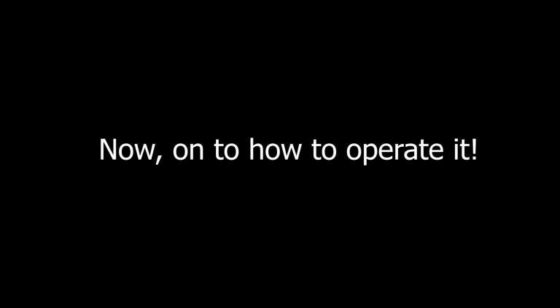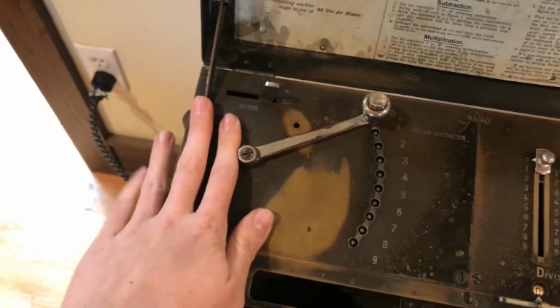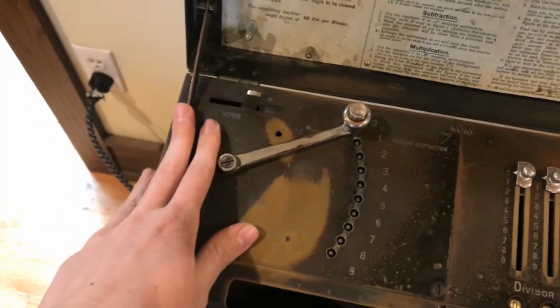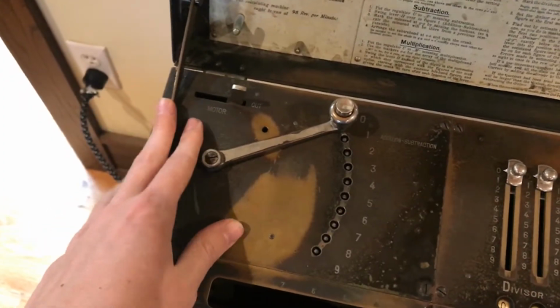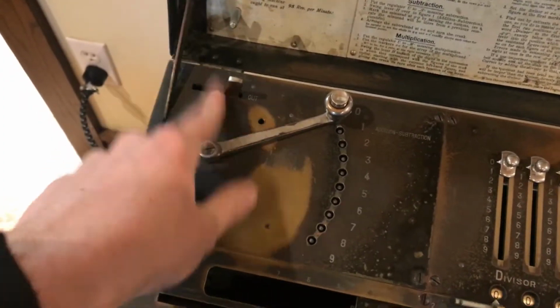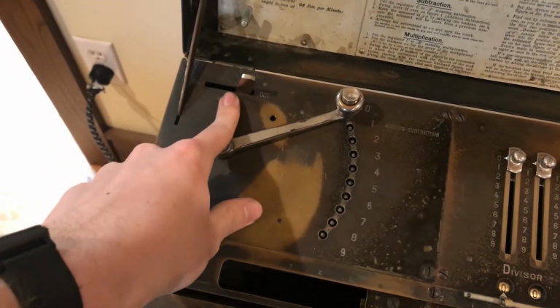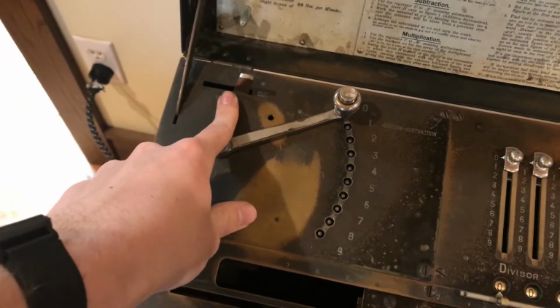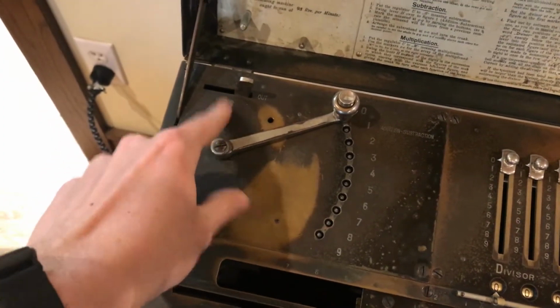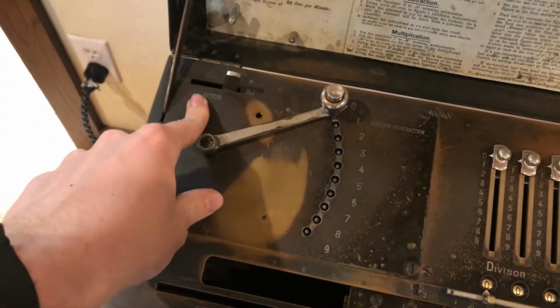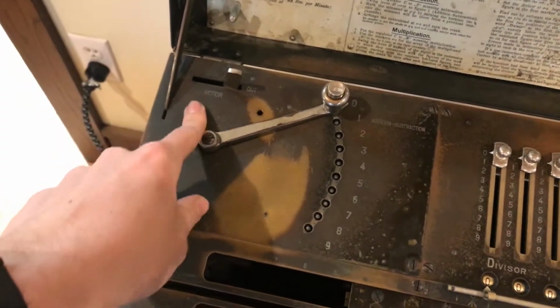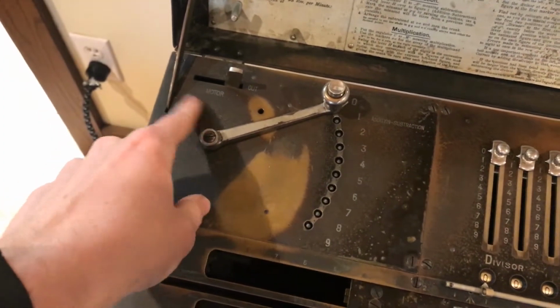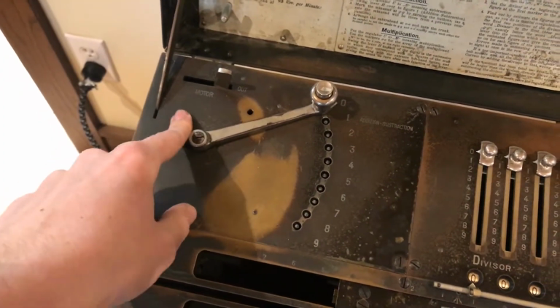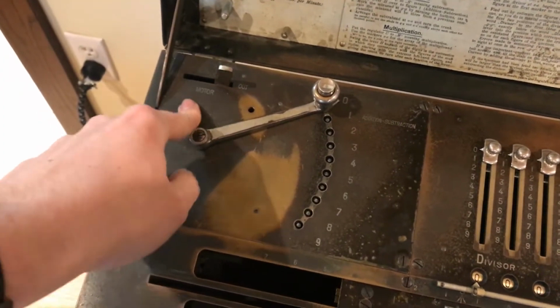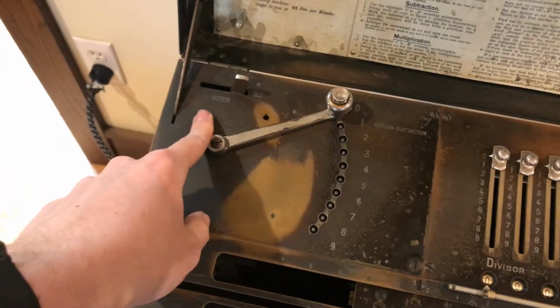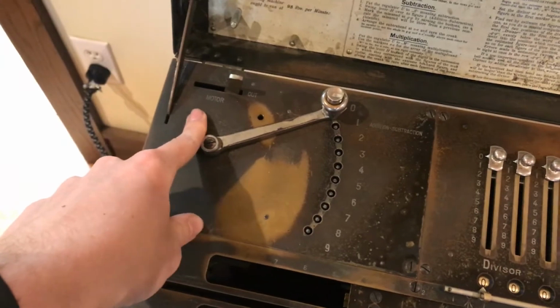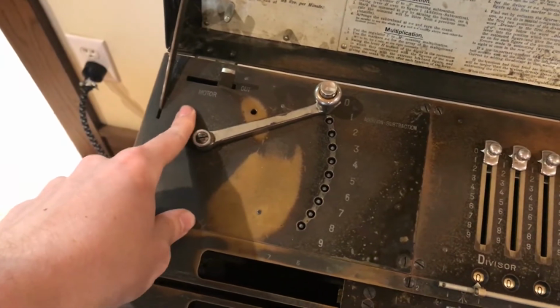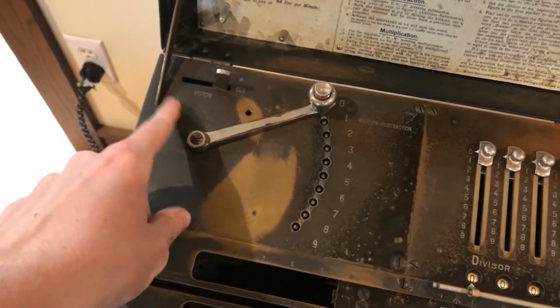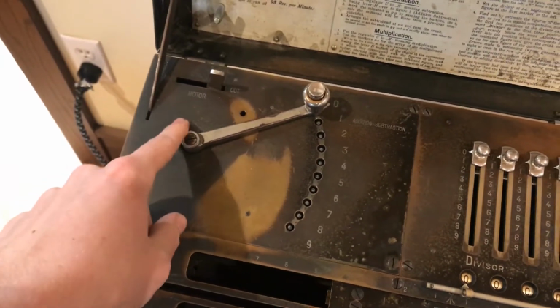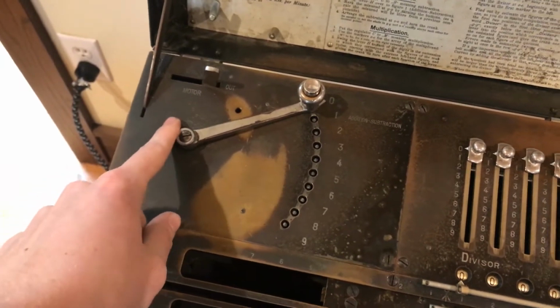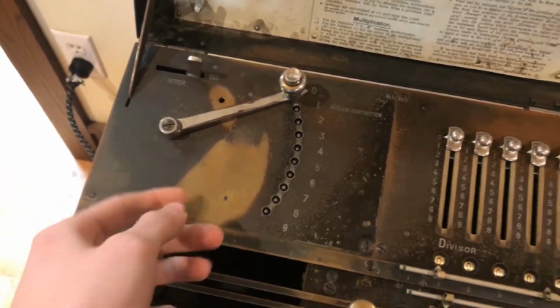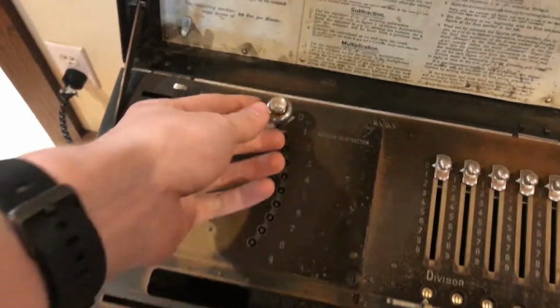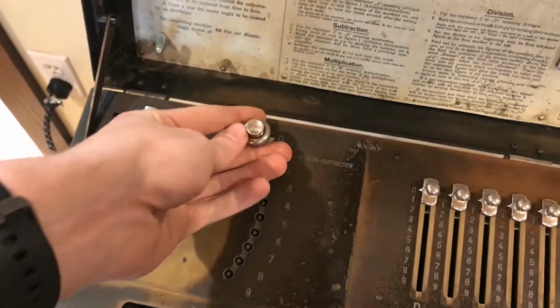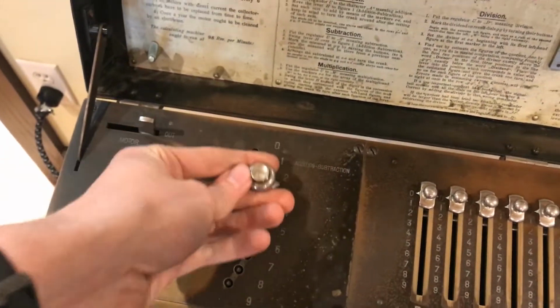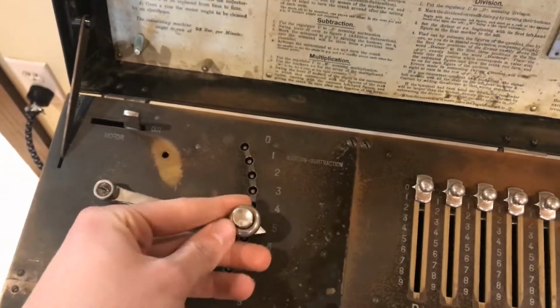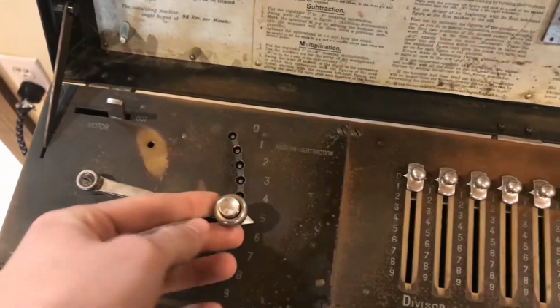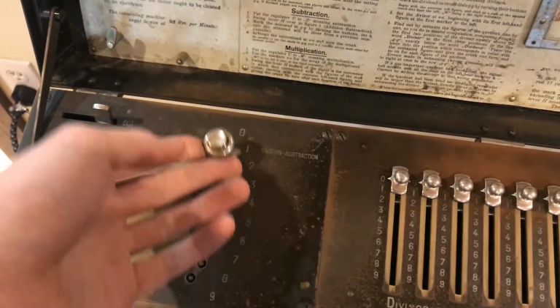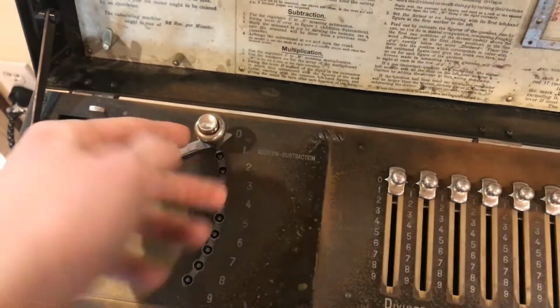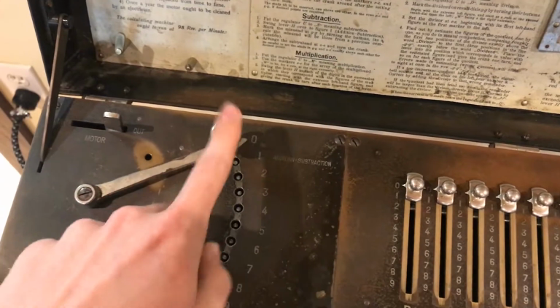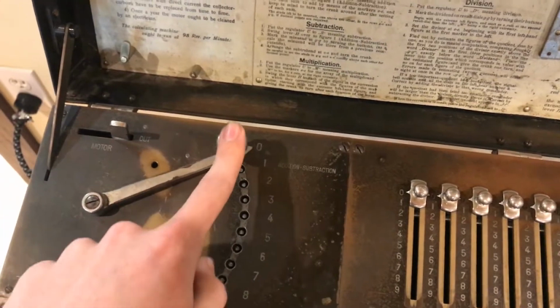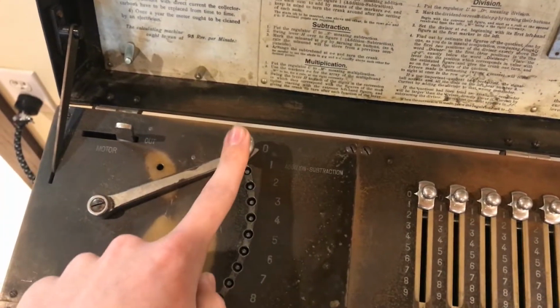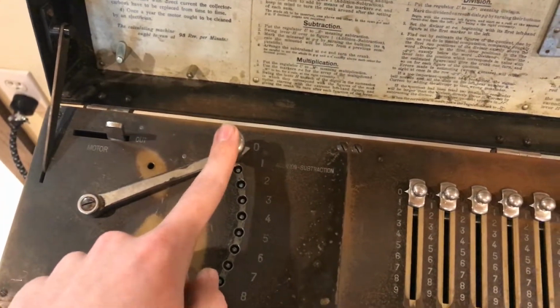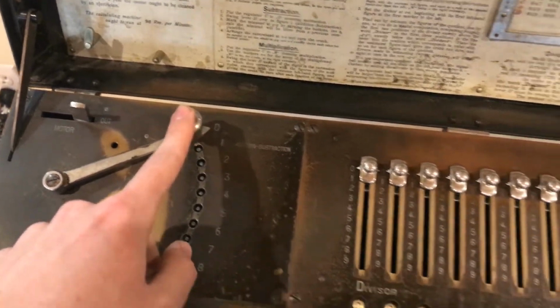Starting with this panel: you have the motor switch that turns the motor on or off and also connects the main drive to the machine. This is the multiplication lever along with a button to cycle the machine.